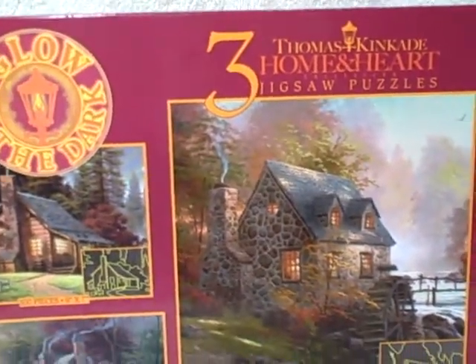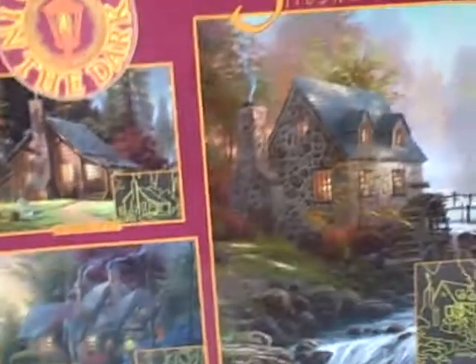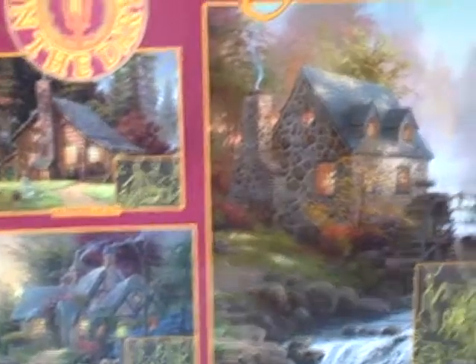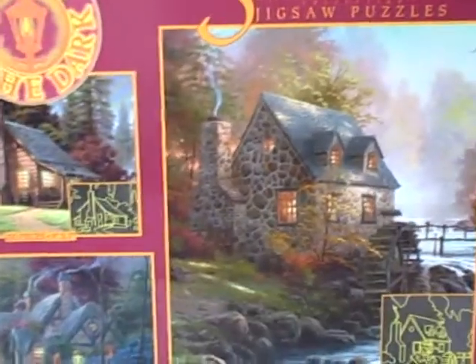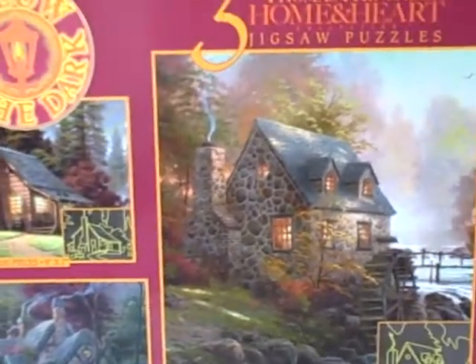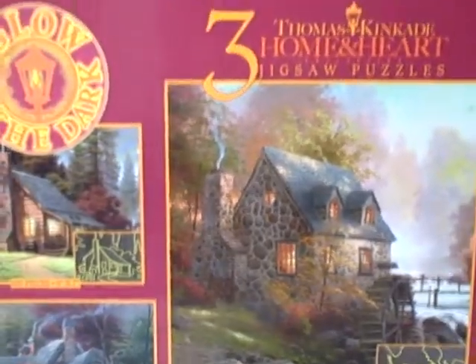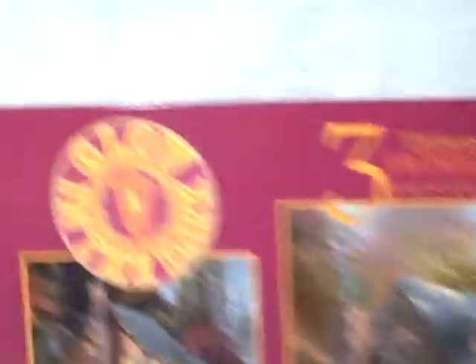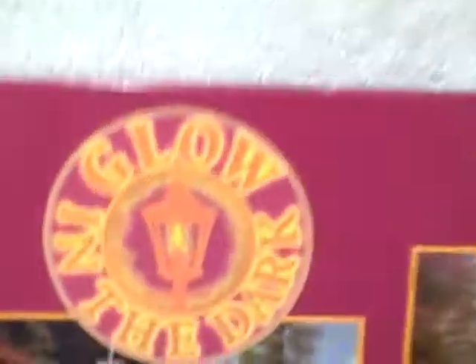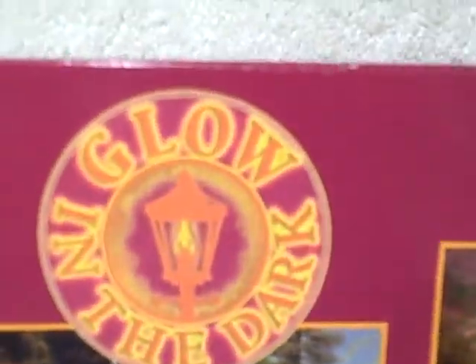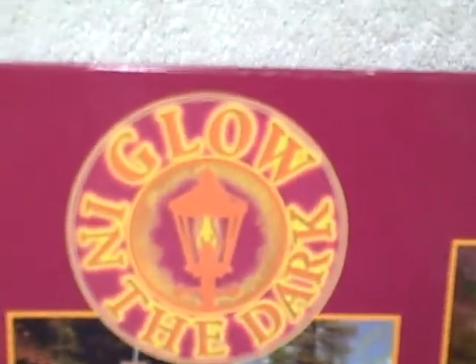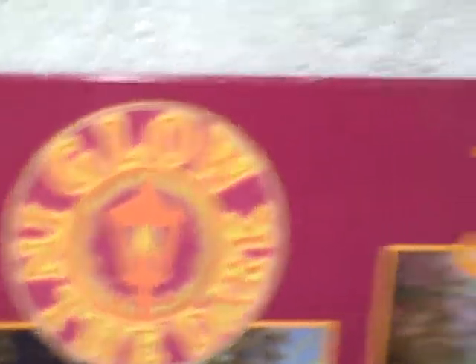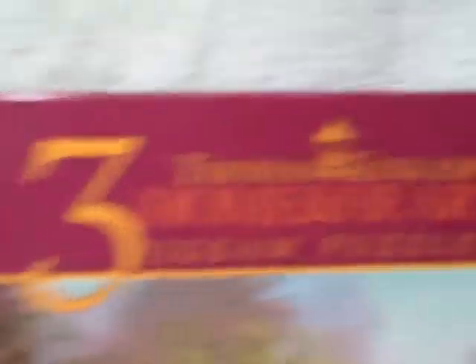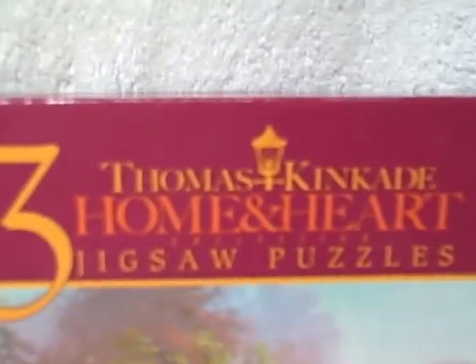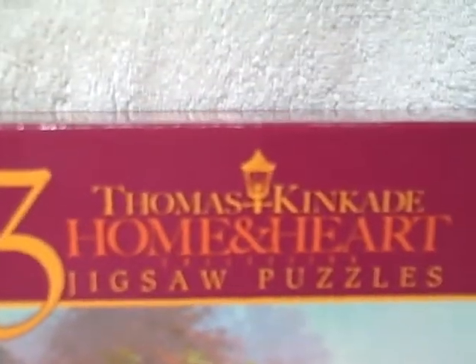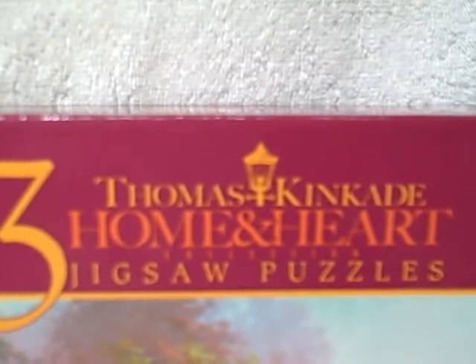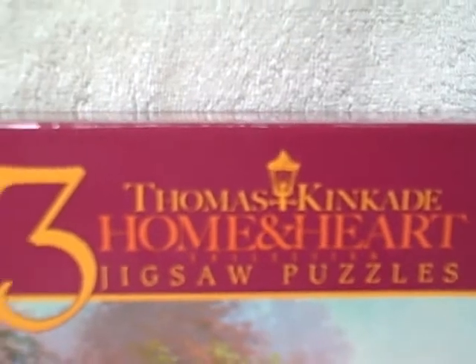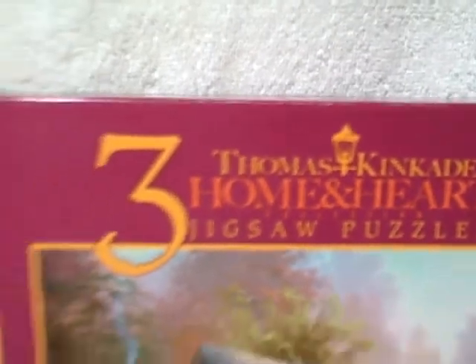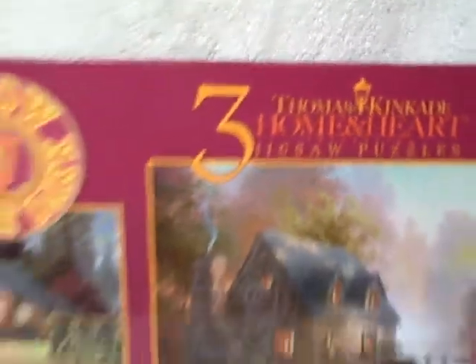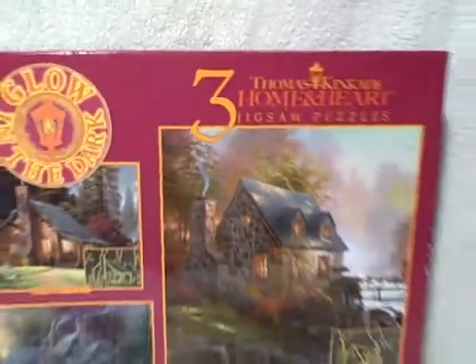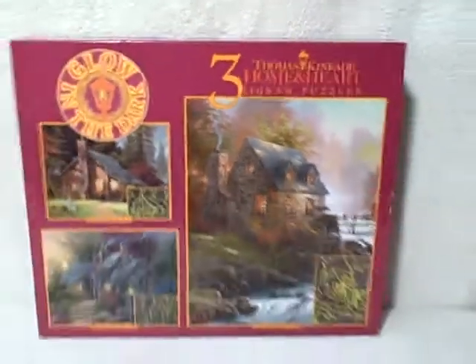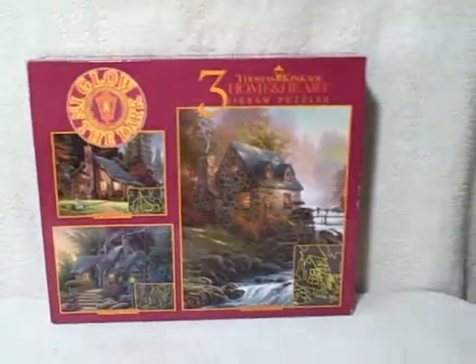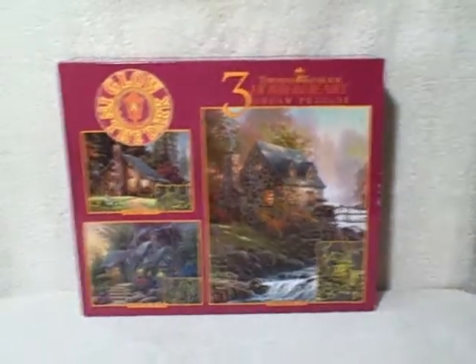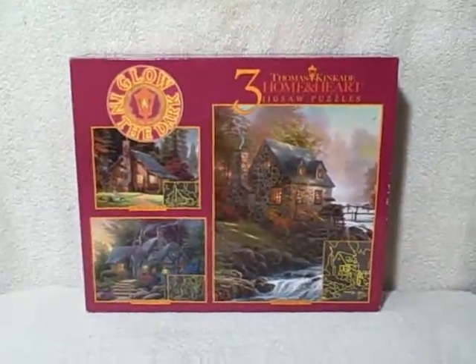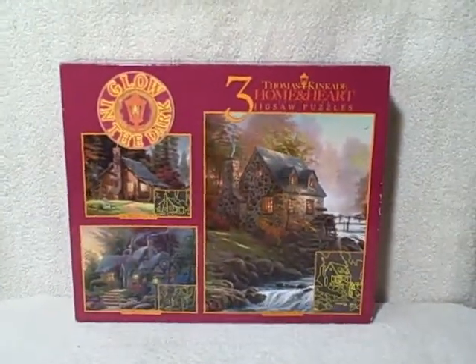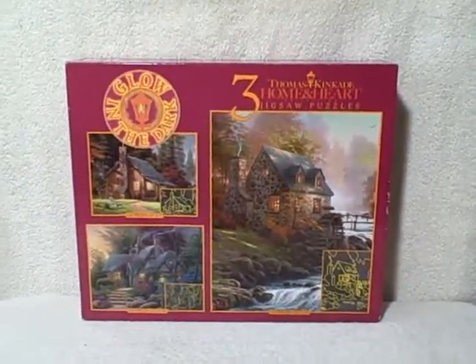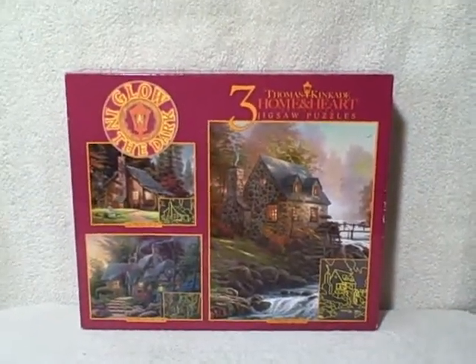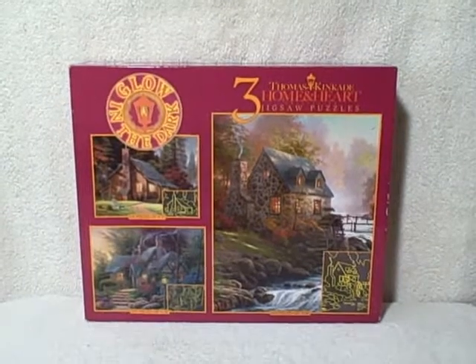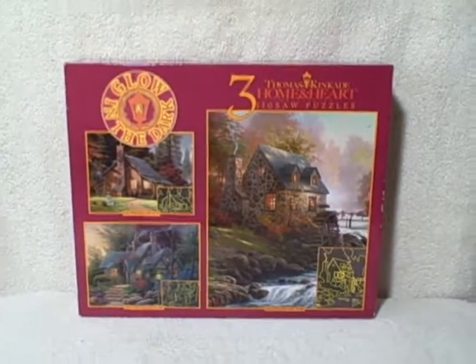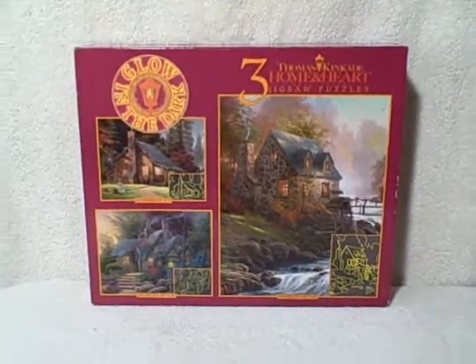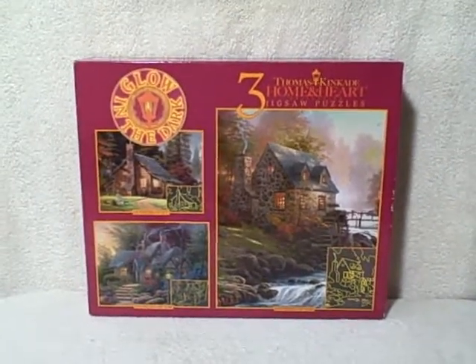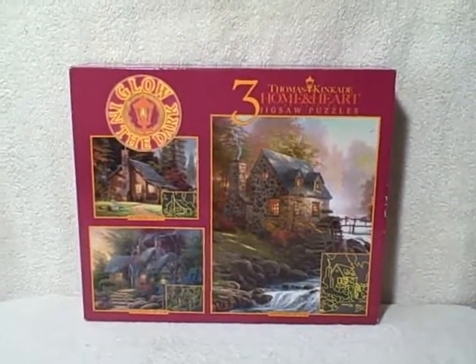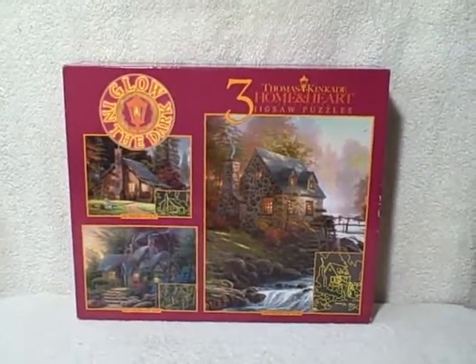So there's one that's a 100-piece, one that's a 300-piece, and one that's a 500-piece. They're all glow-in-the-dark. It is a new, unopened three-in-one glow-in-the-dark Thomas Kinkade puzzle set.